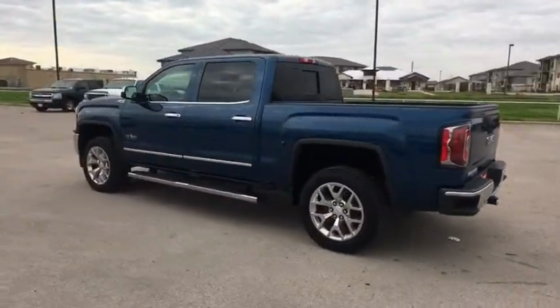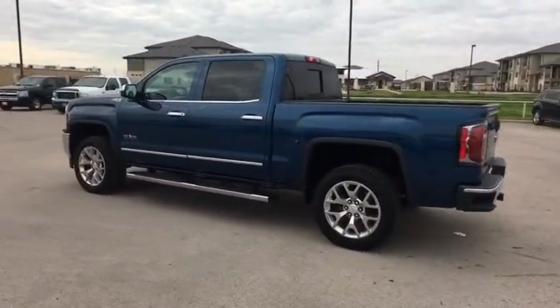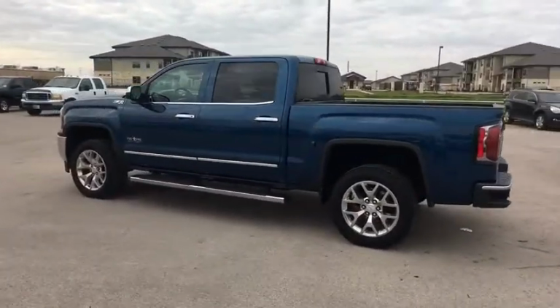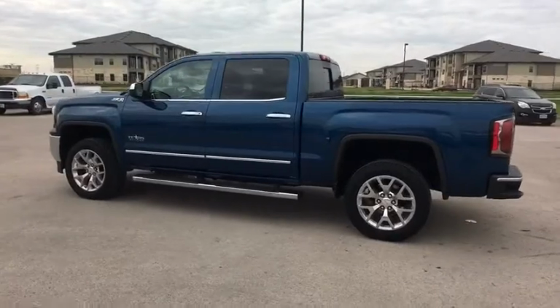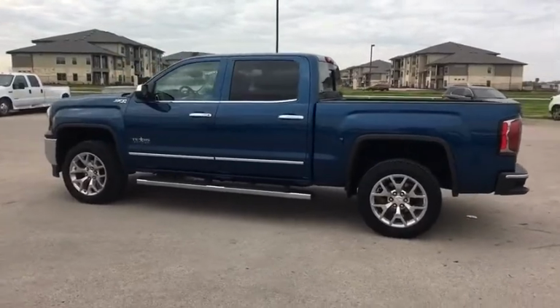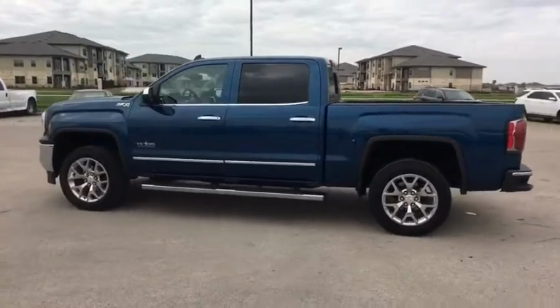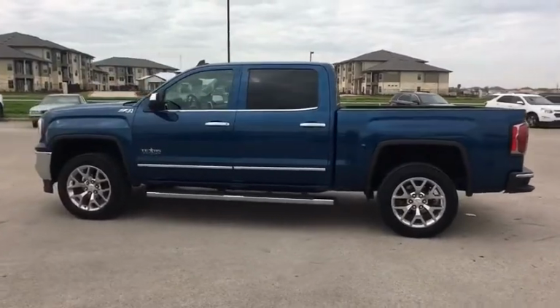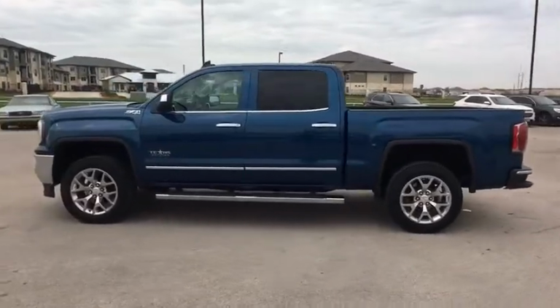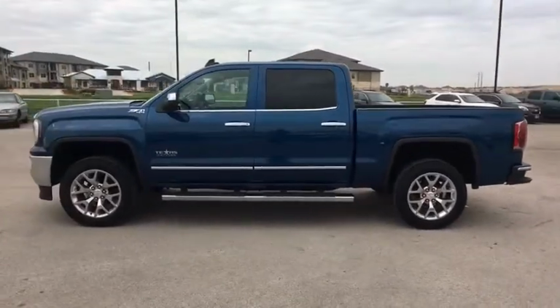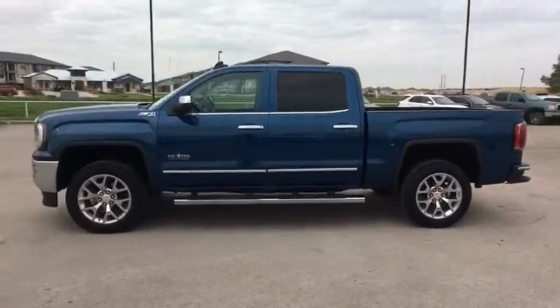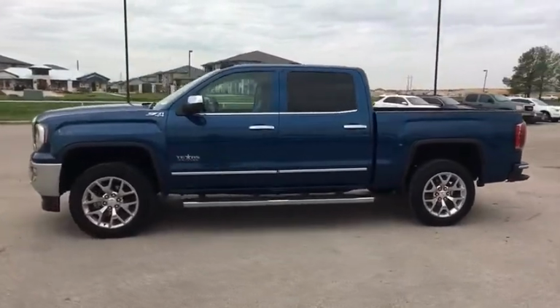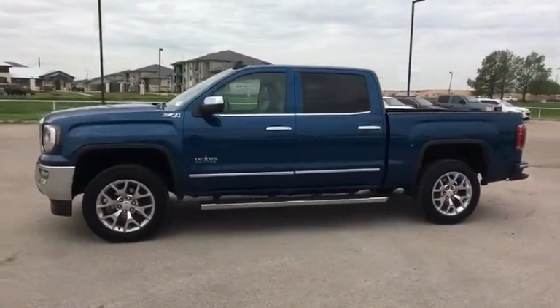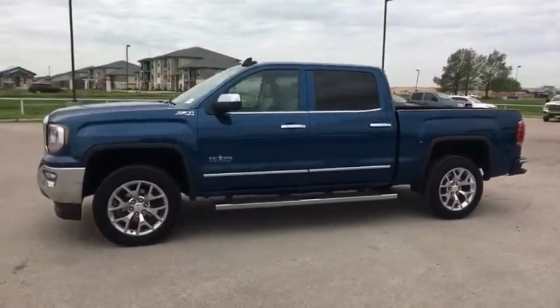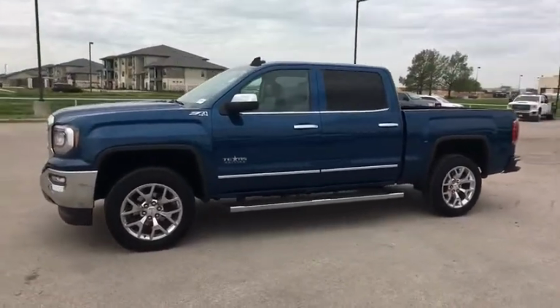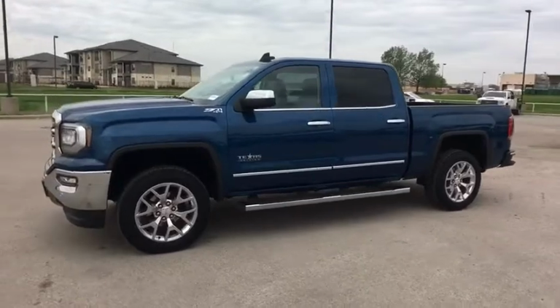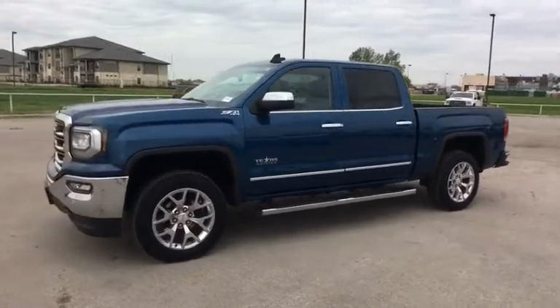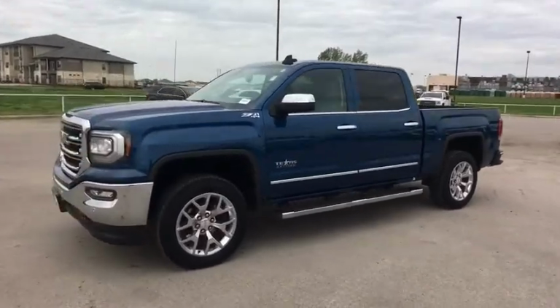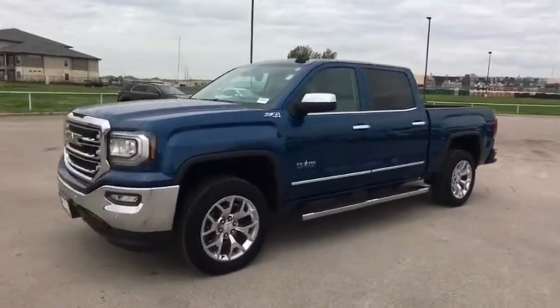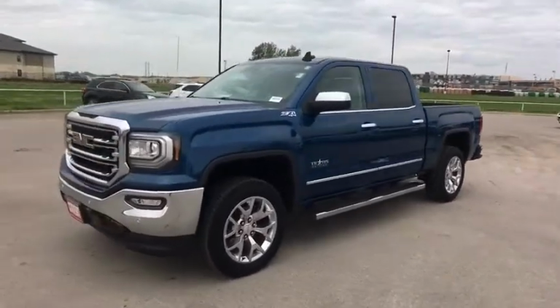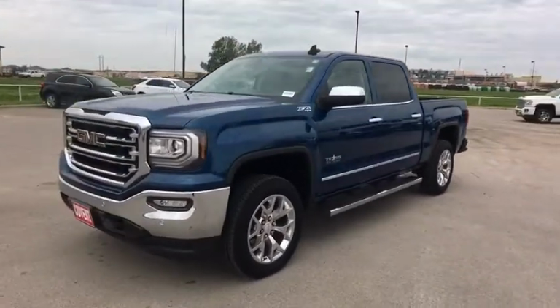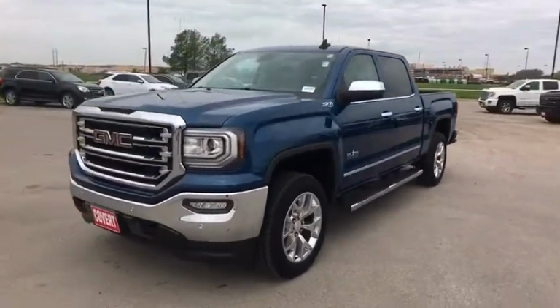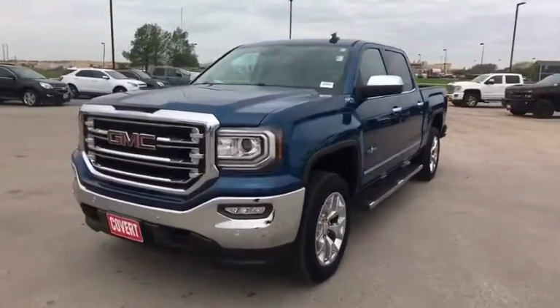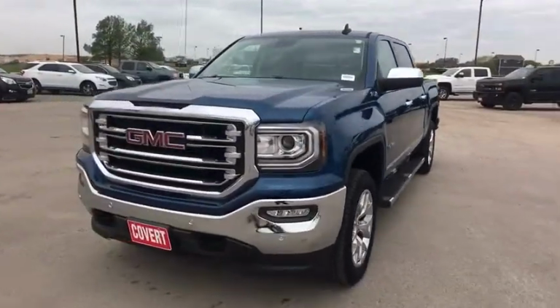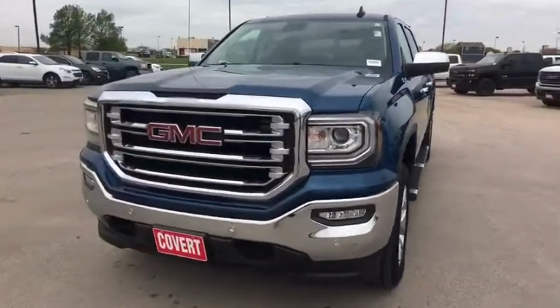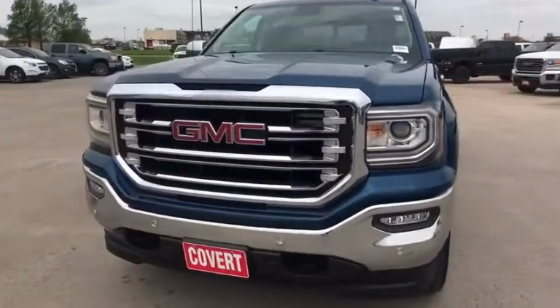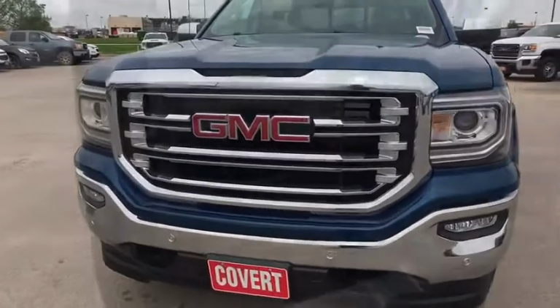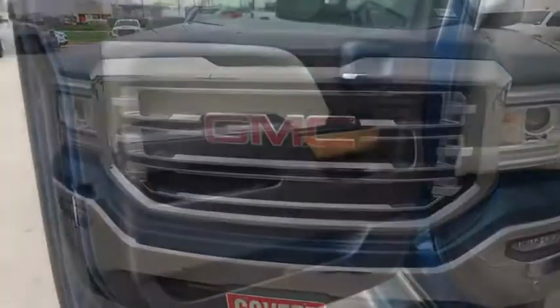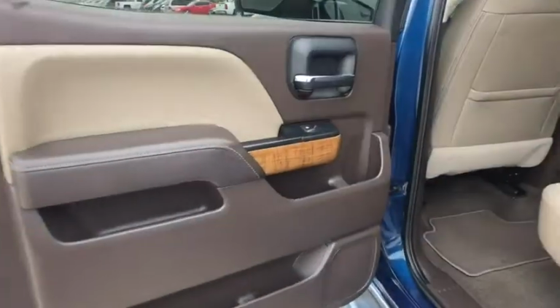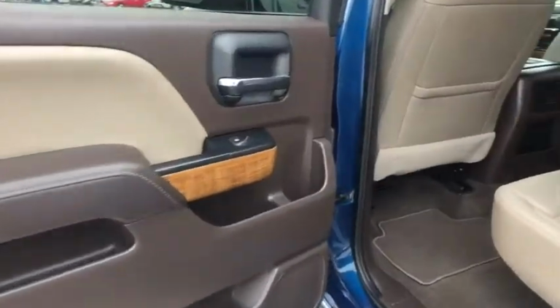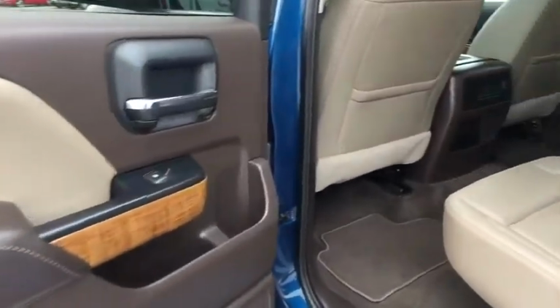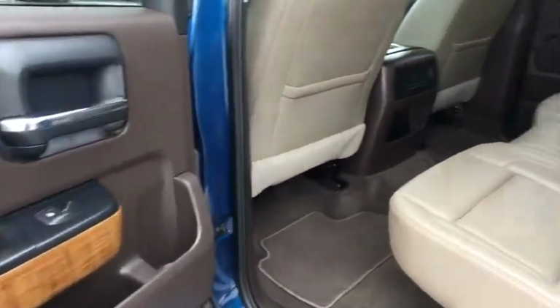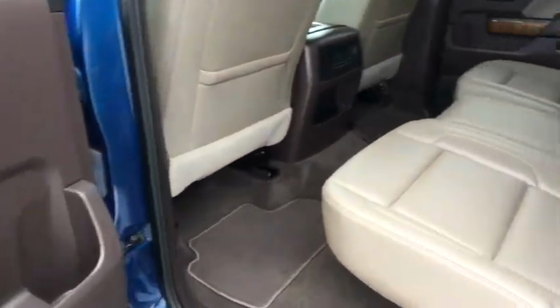This vehicle has less than 15,000 miles. Here are some of this vehicle's great options: anti-lock braking system, tow hitch, keyless entry, traction control, stability control, steering wheel audio controls, power passenger seat, and backup camera.